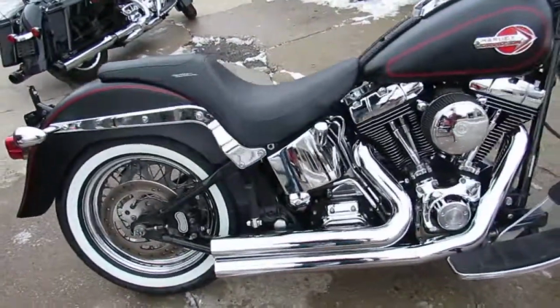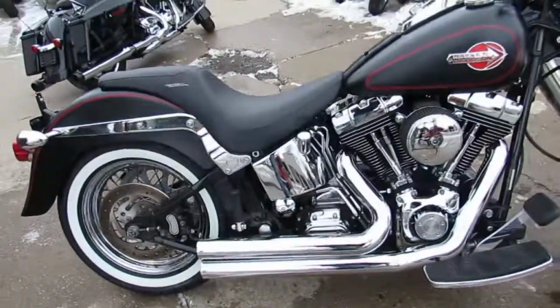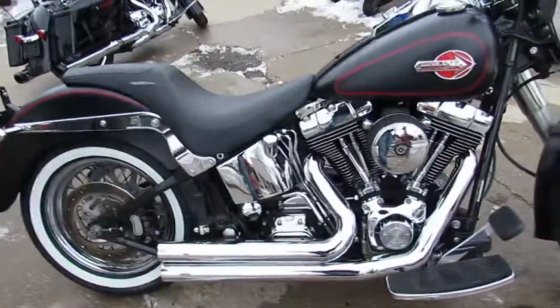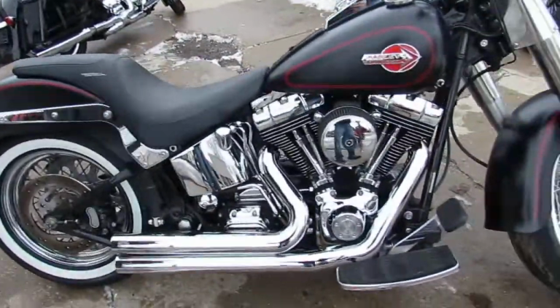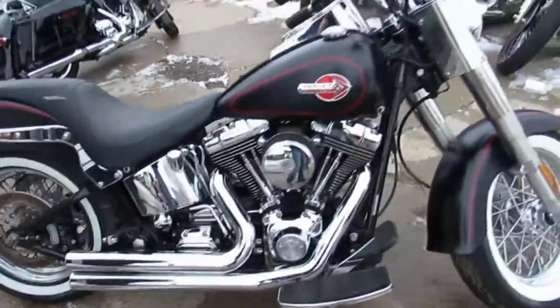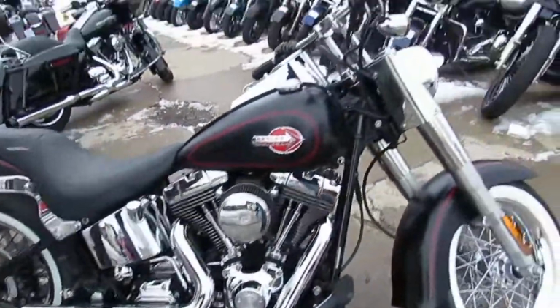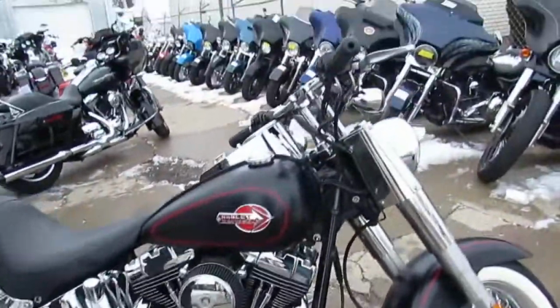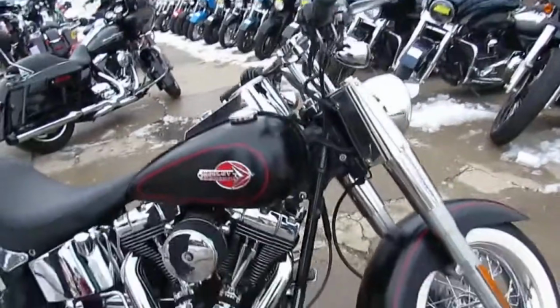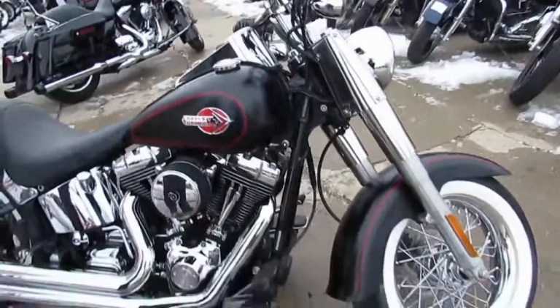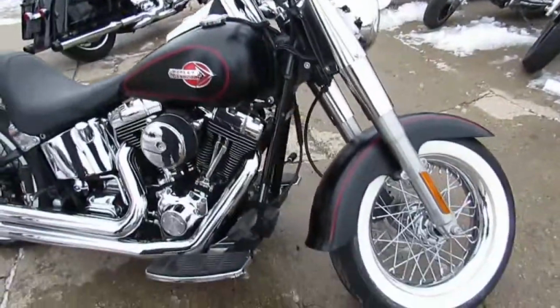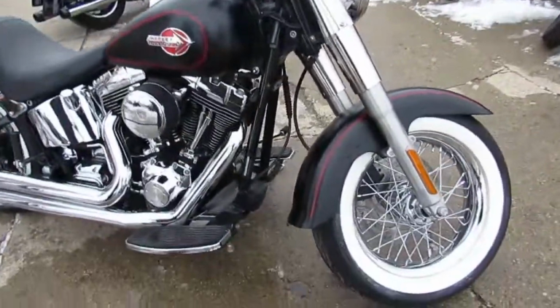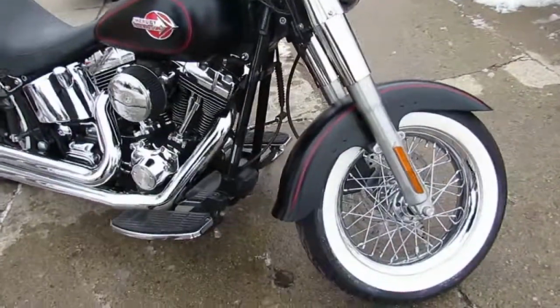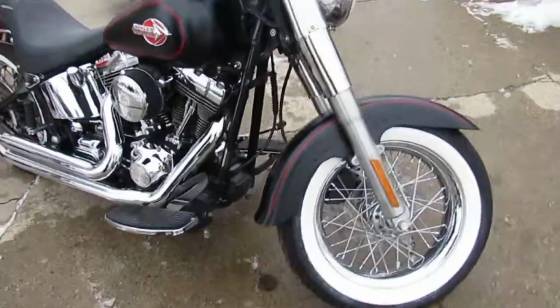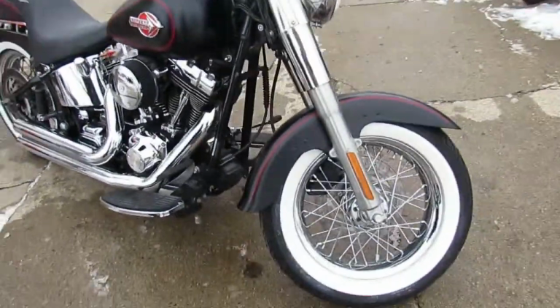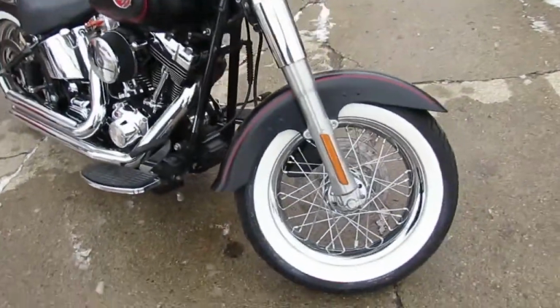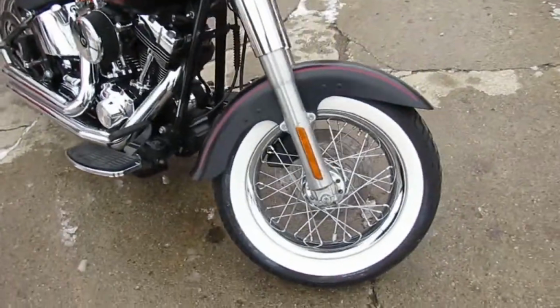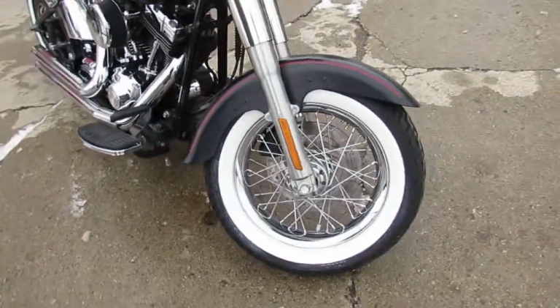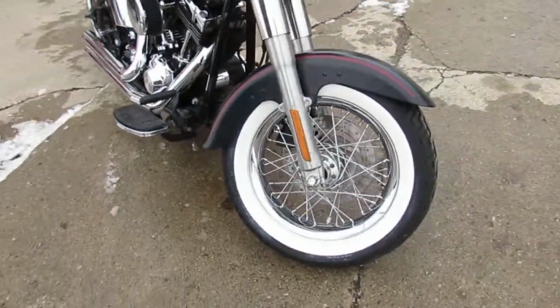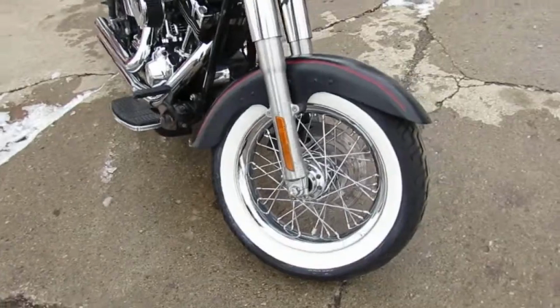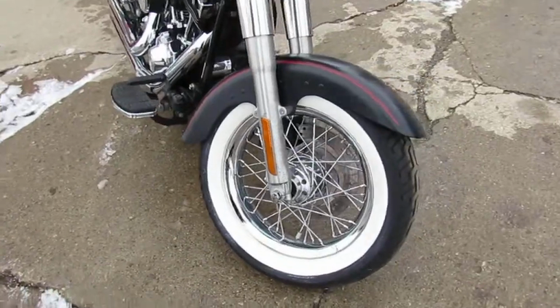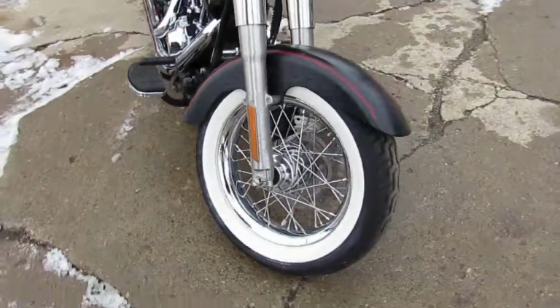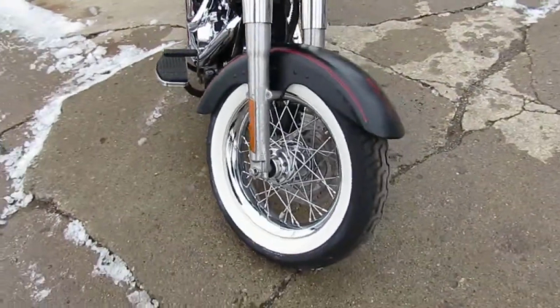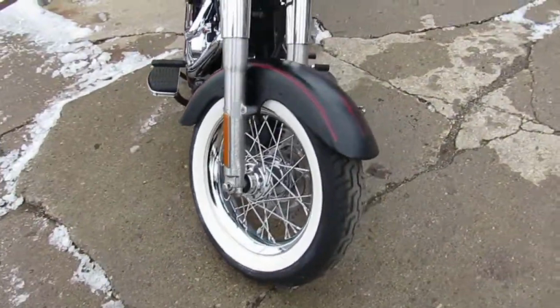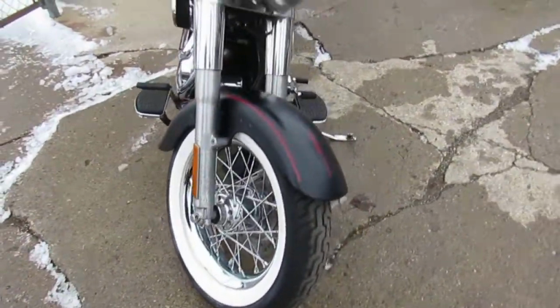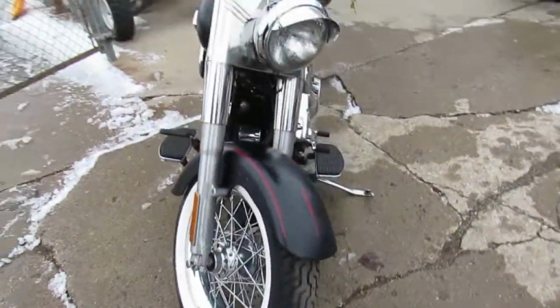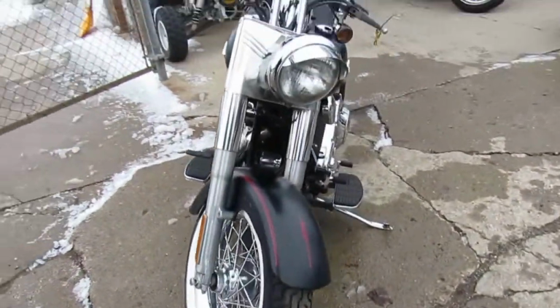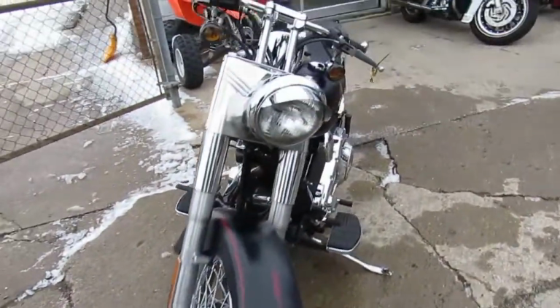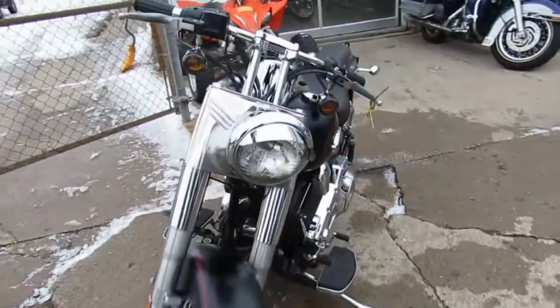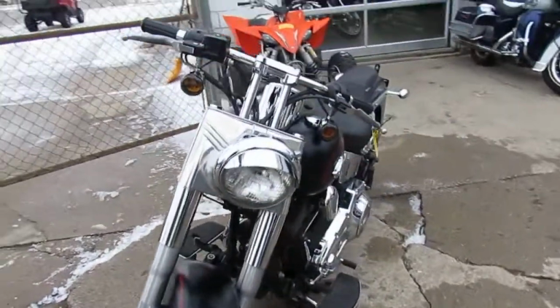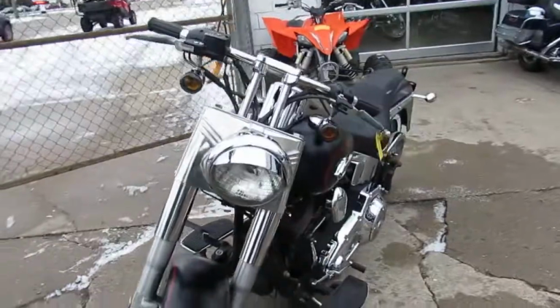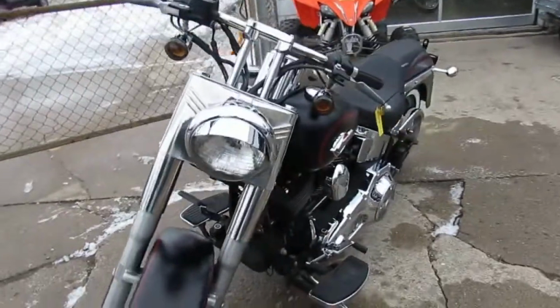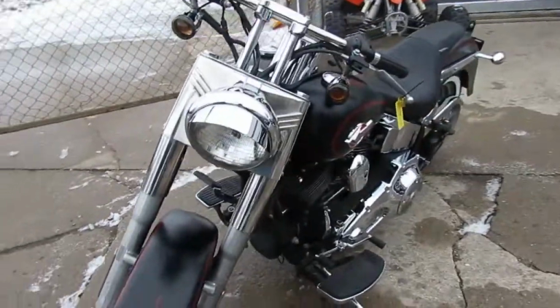This one here — 2004 Fatboy for sale. It's got the old school bobber look guys, it's a must see. It comes in with denim black paint with the red accents, drag bars, white walls, chrome everywhere, and the Vance and Hines exhaust makes this Harley sound as cool as it looks guys.